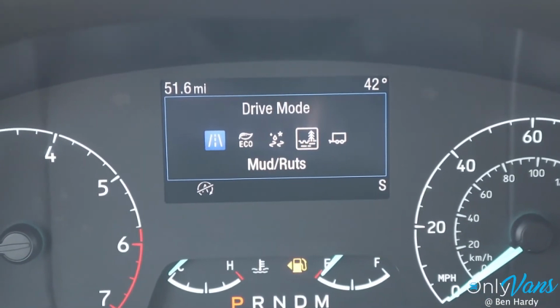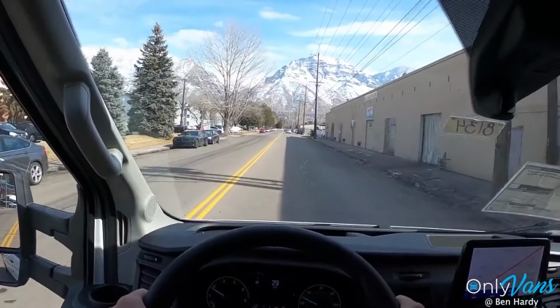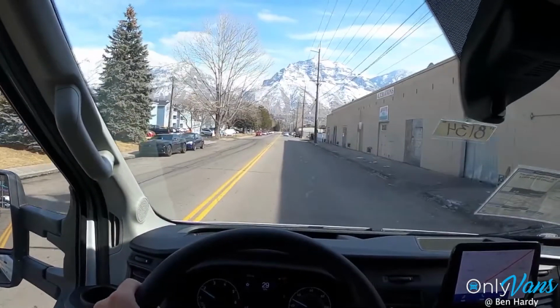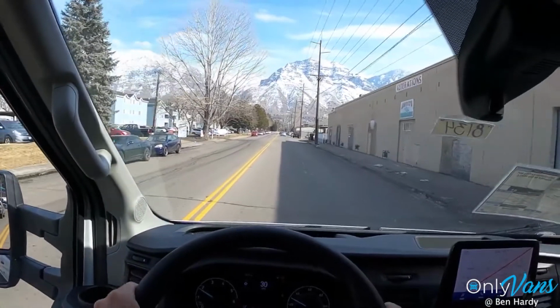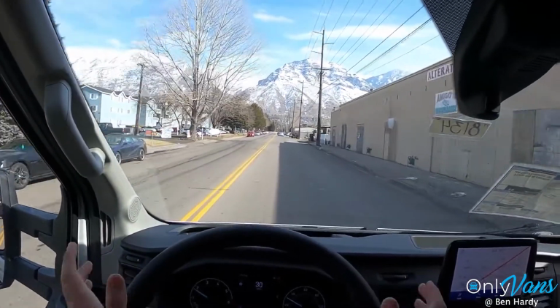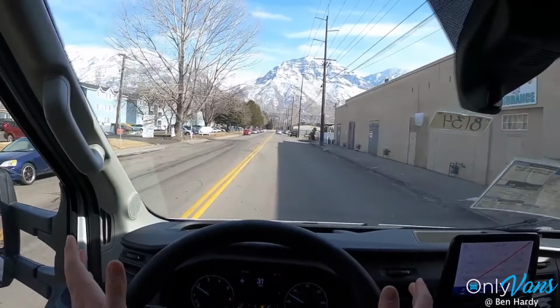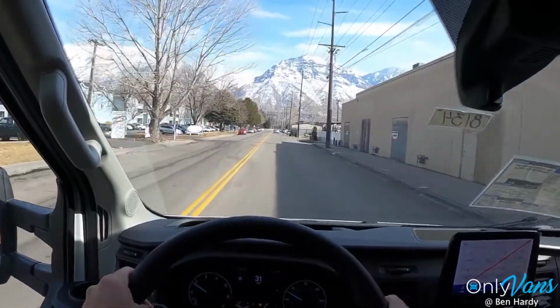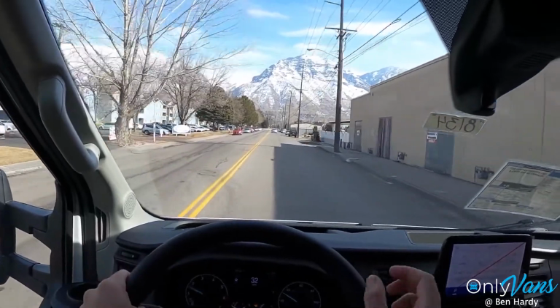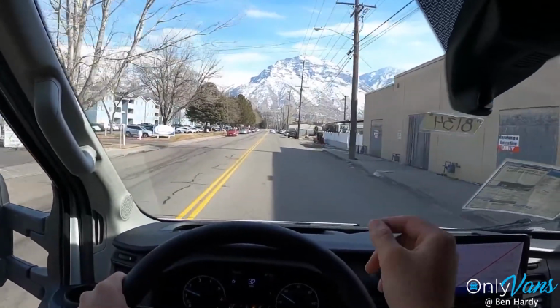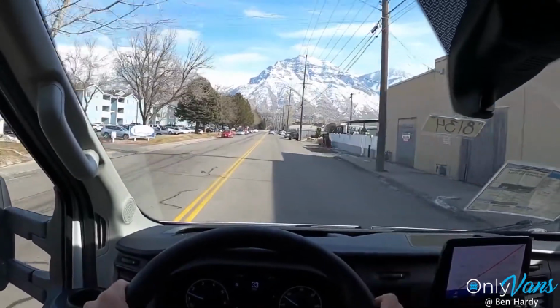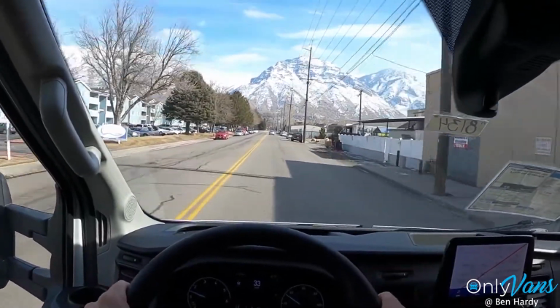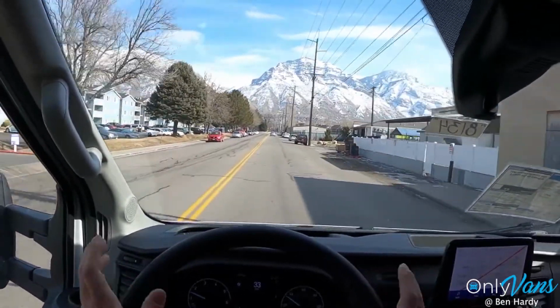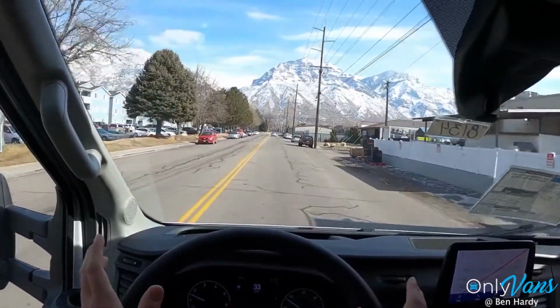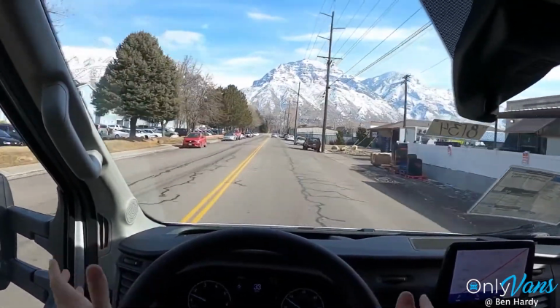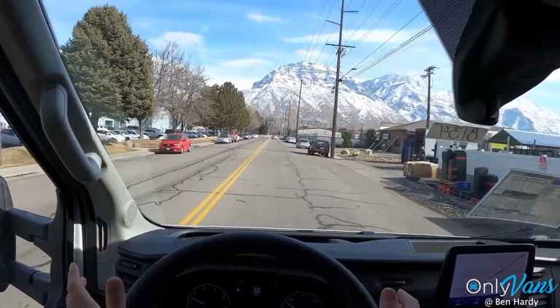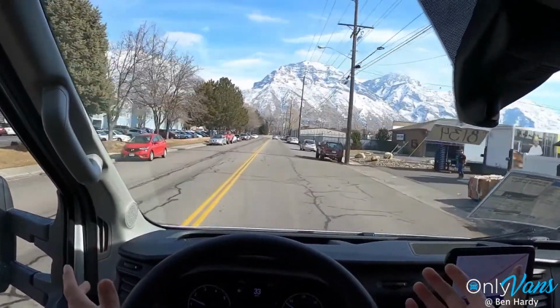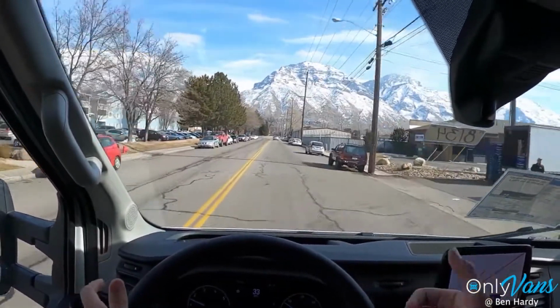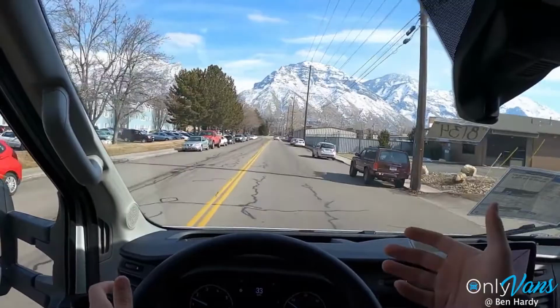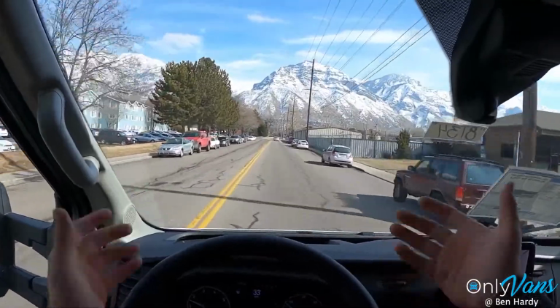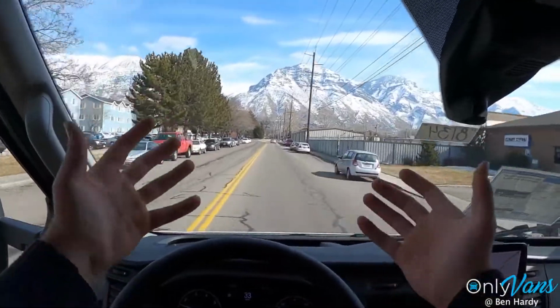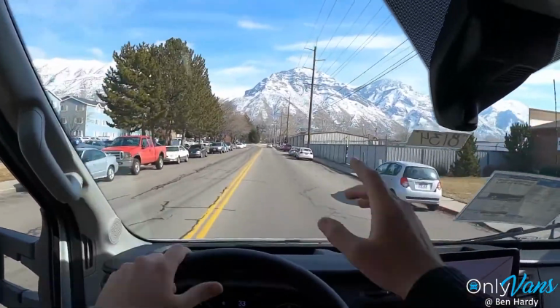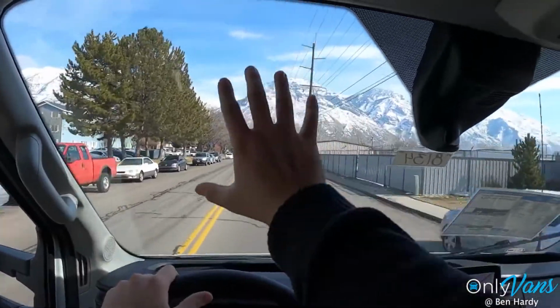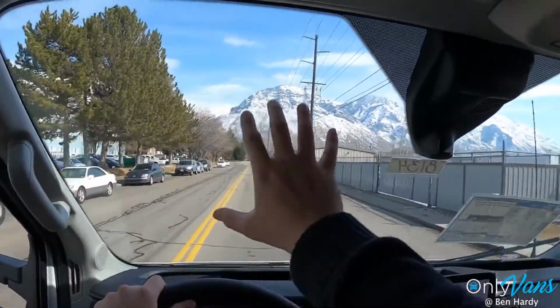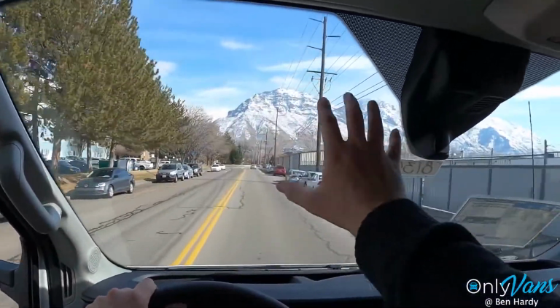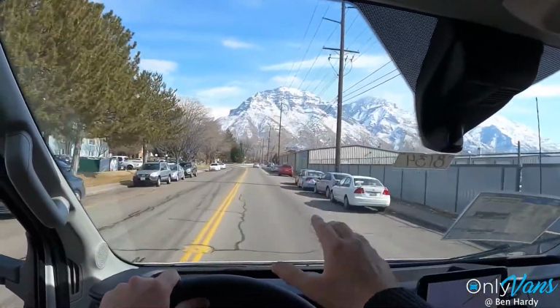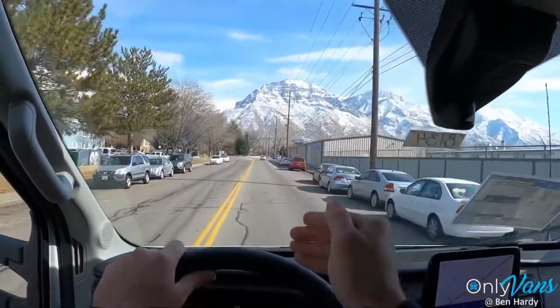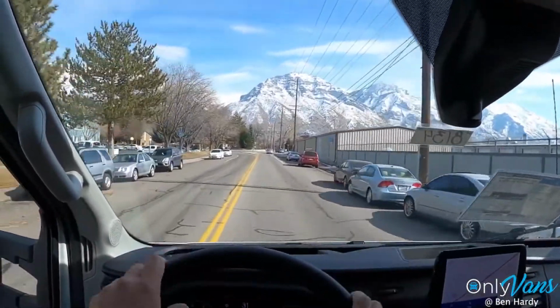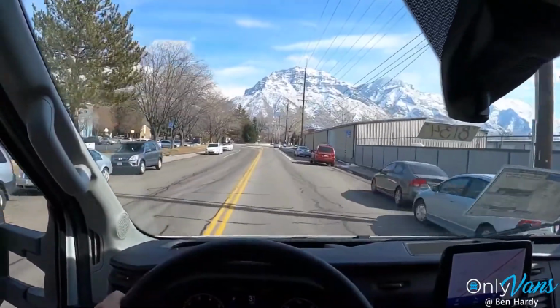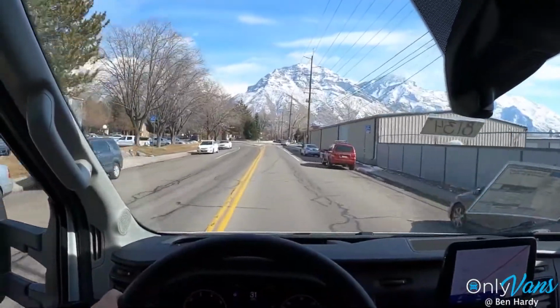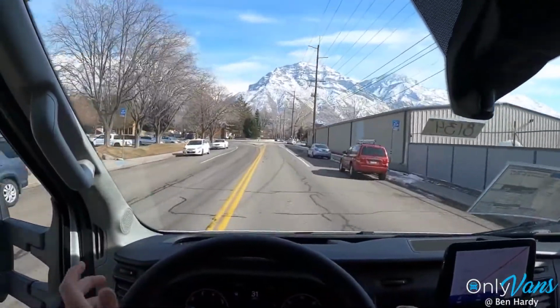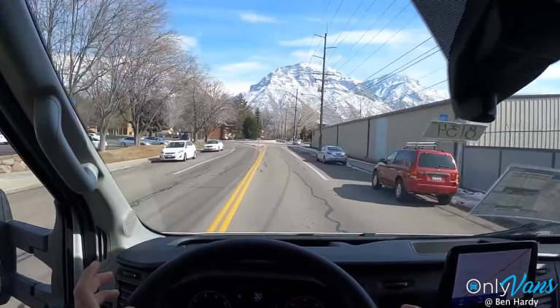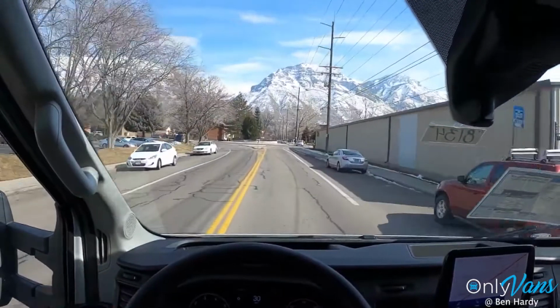I also like the steering. It feels pretty light and easy to turn, and because you're so toward the front of the vehicle, you kind of just feel like you know exactly where you are. It makes the driving experience really comfortable.